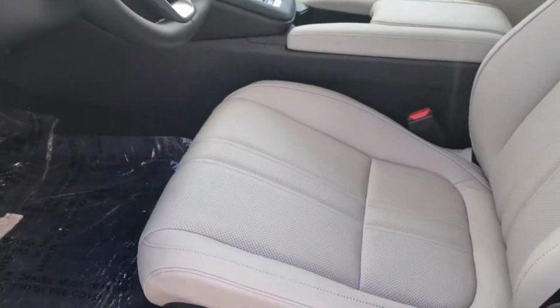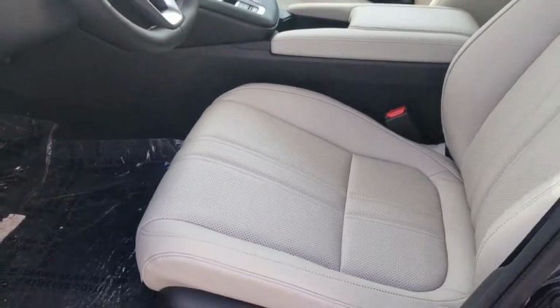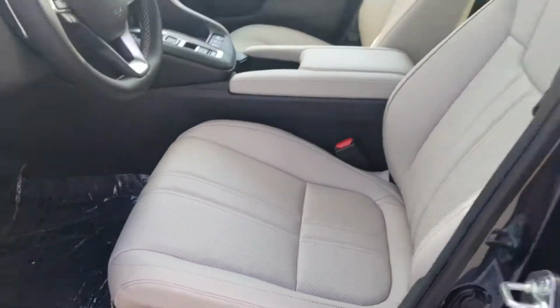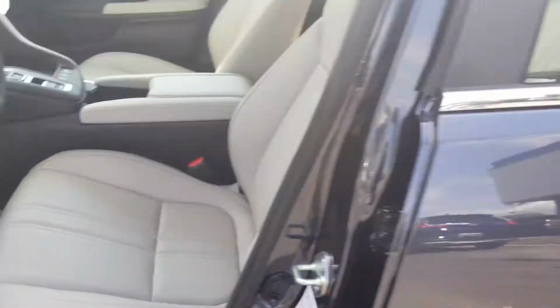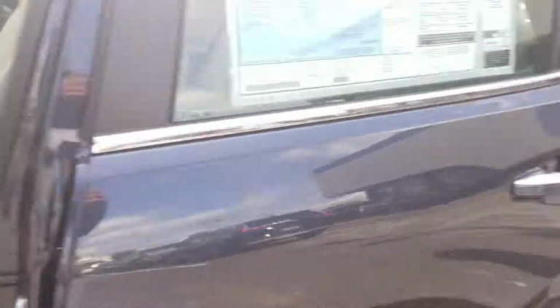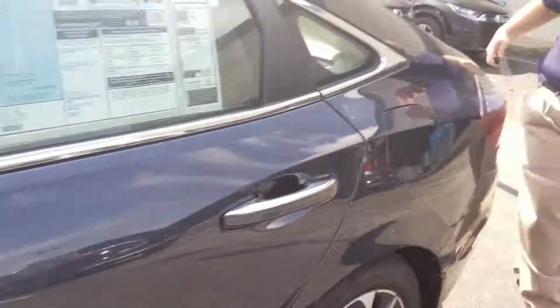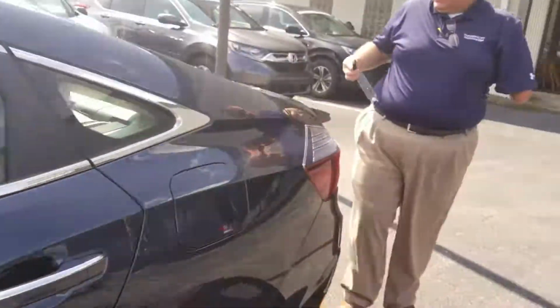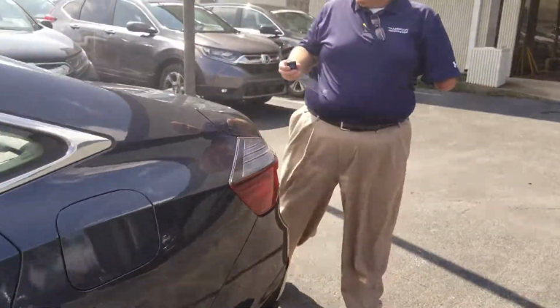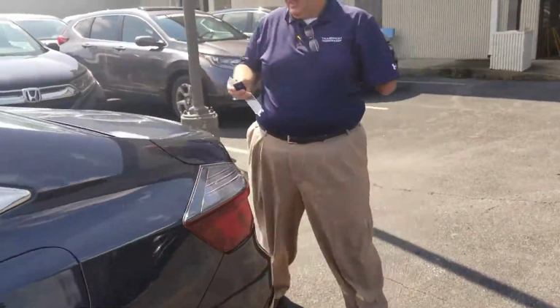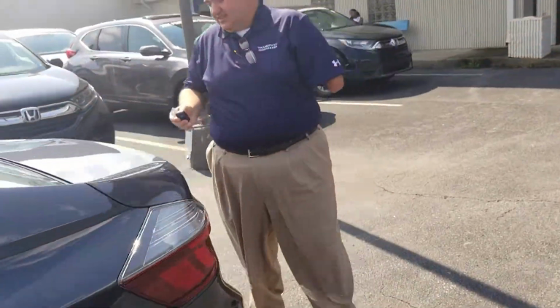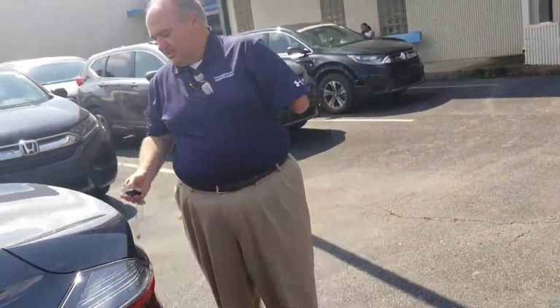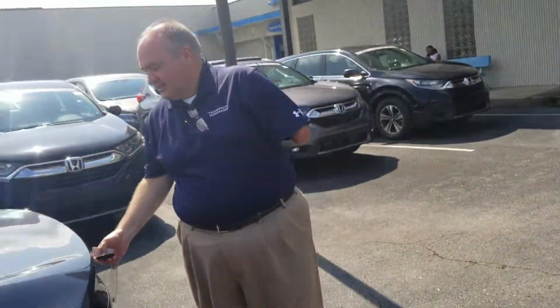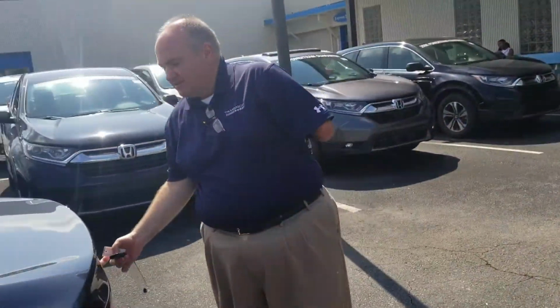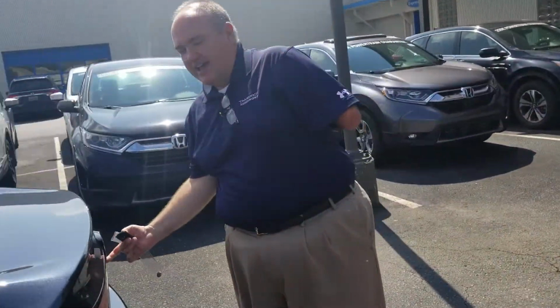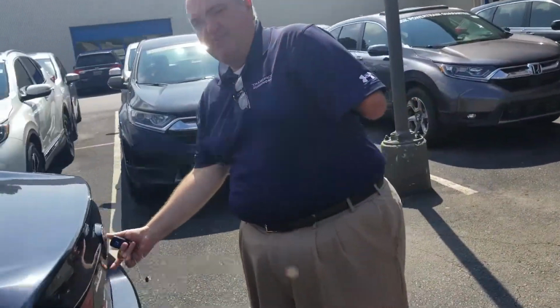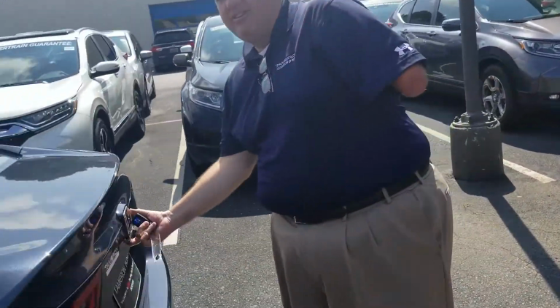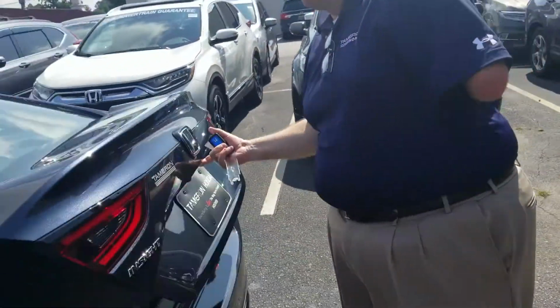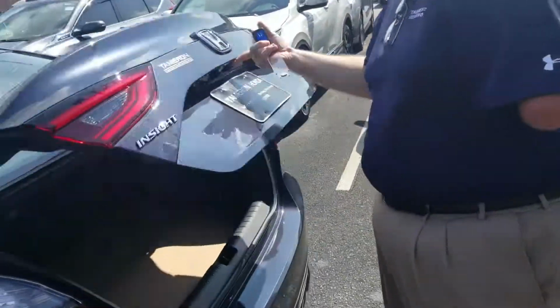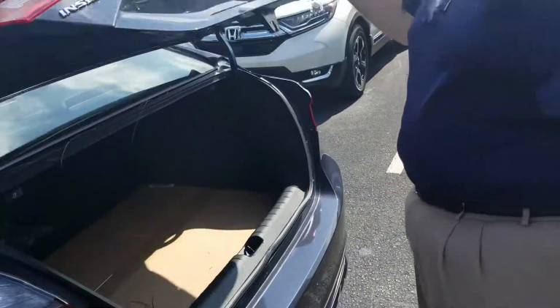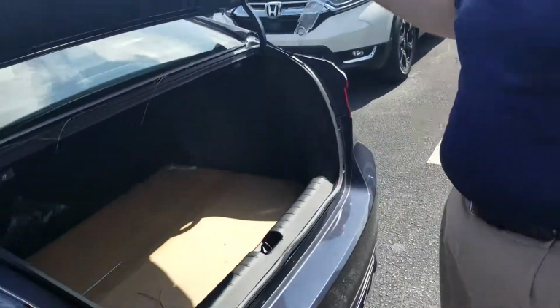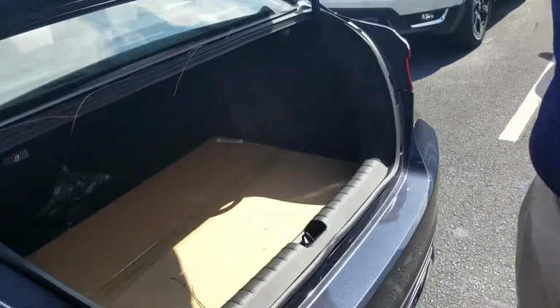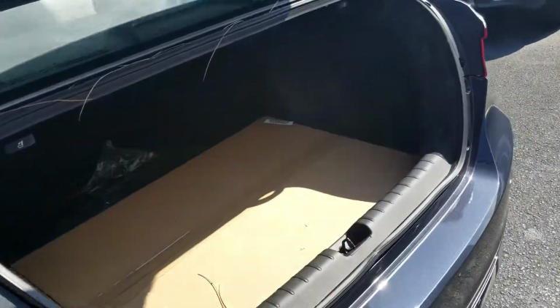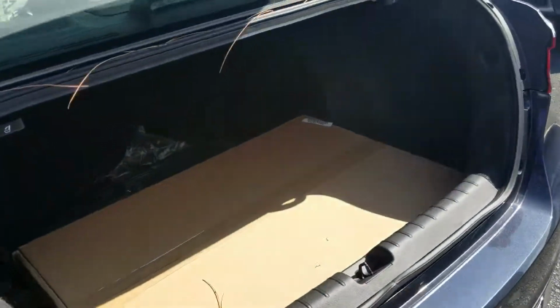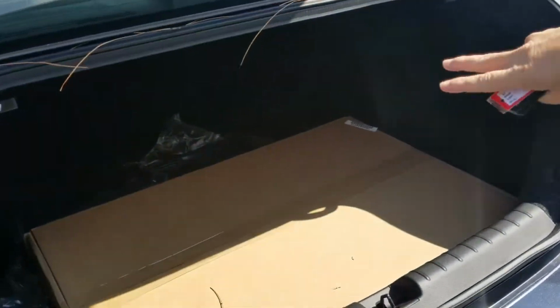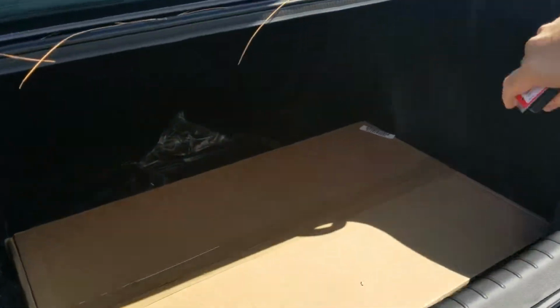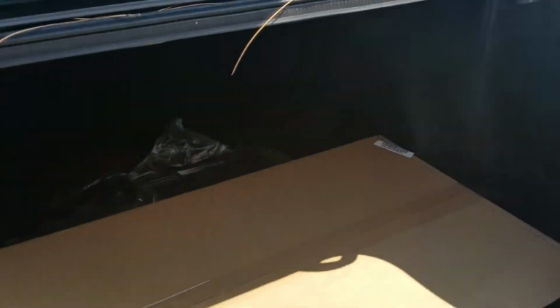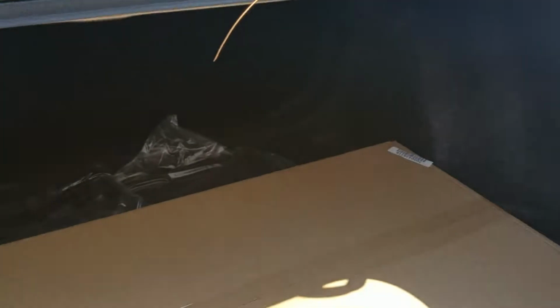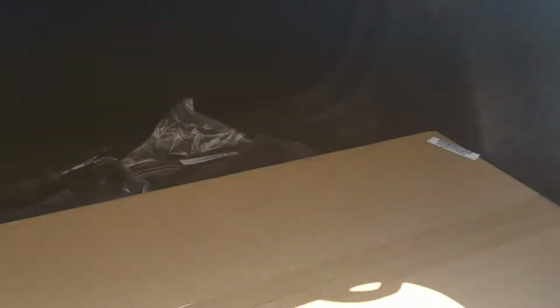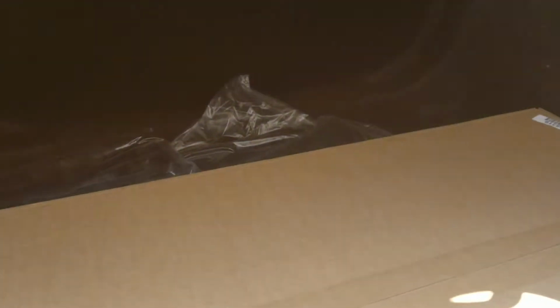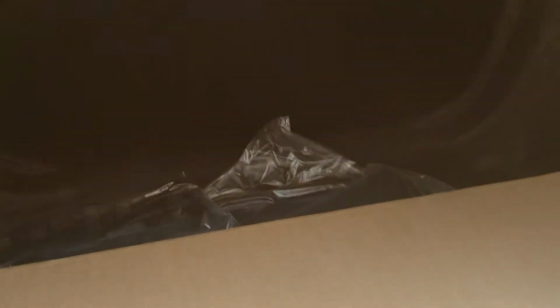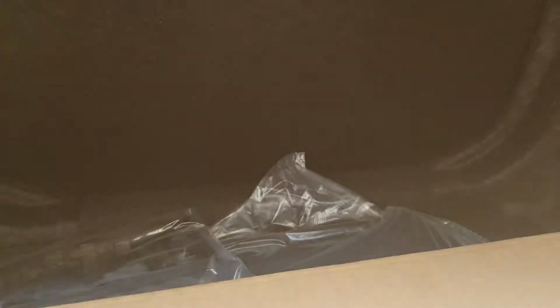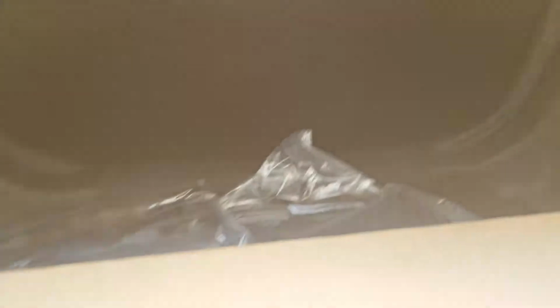The nice thing about the hybrids nowadays is the hybrid battery no longer takes up your trunk space, so you've got a full trunk back there with the fold-down back seats.